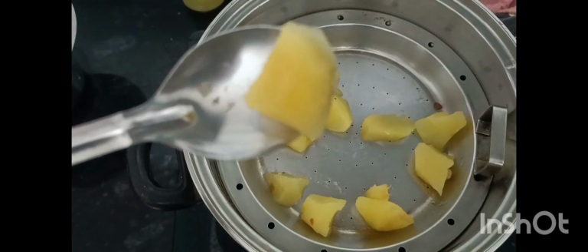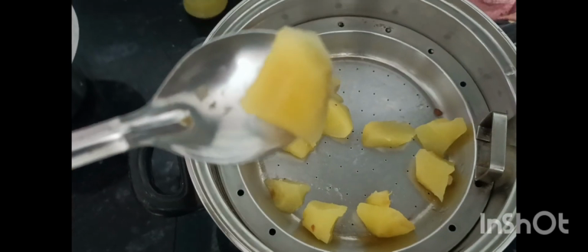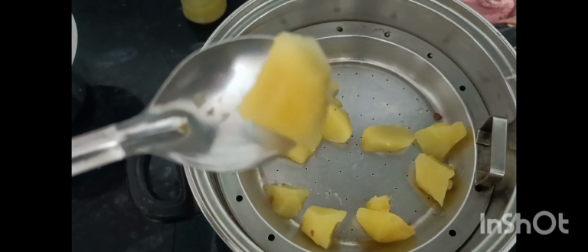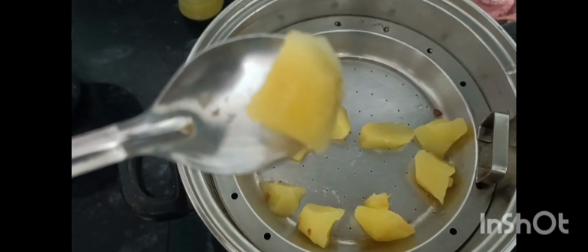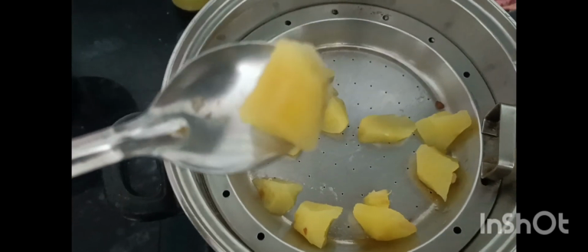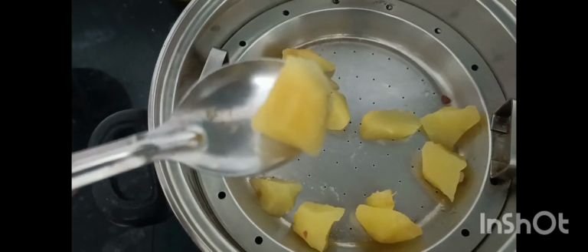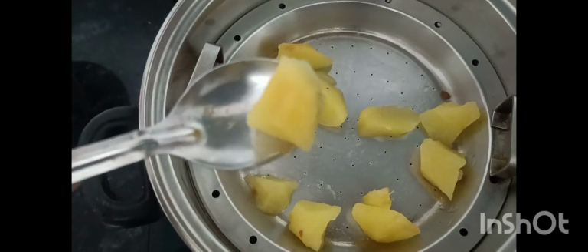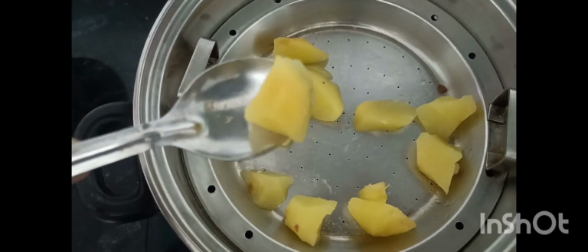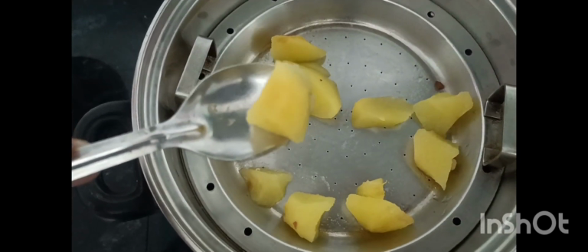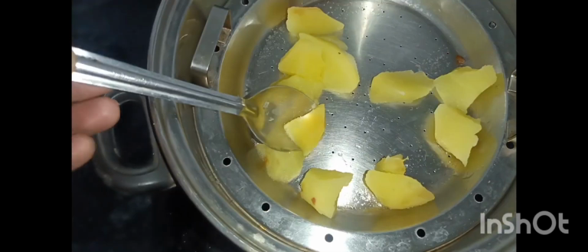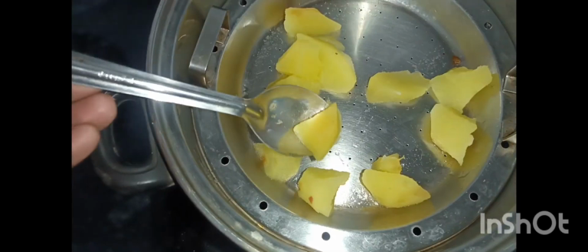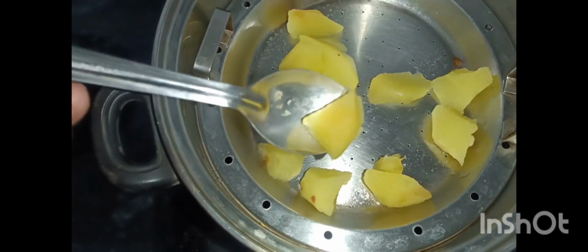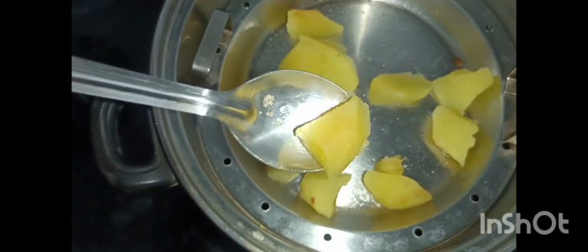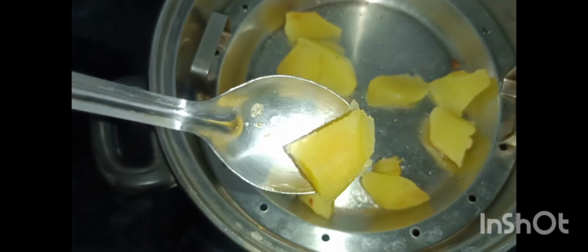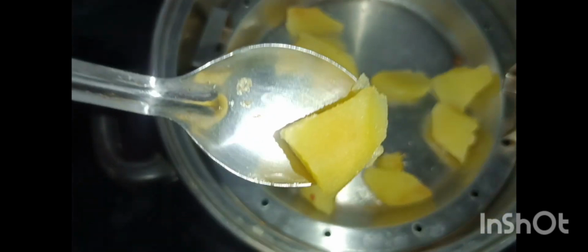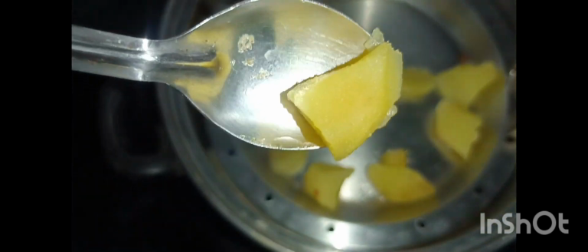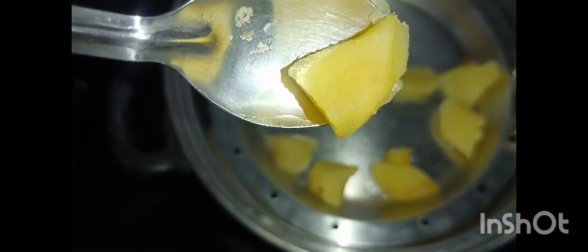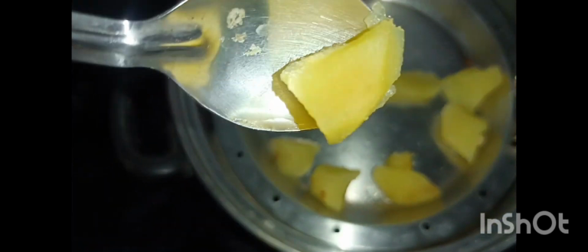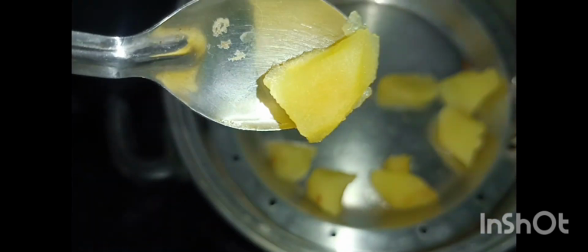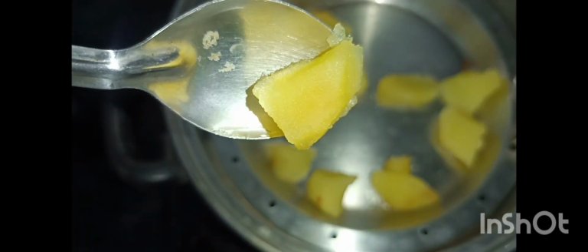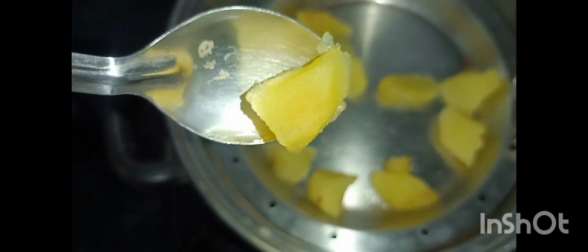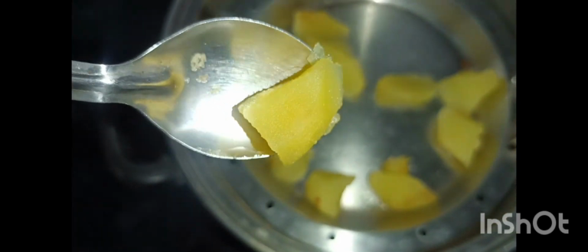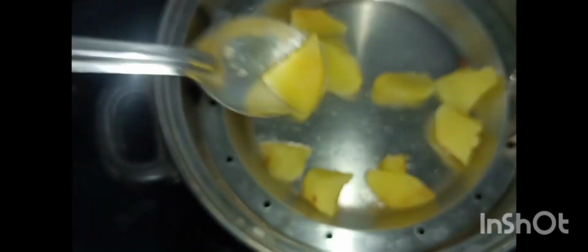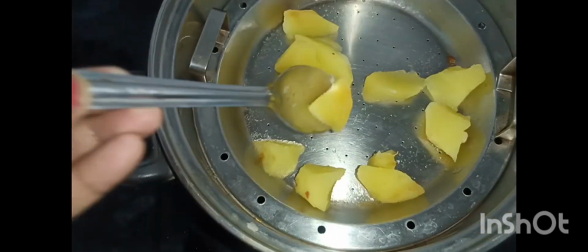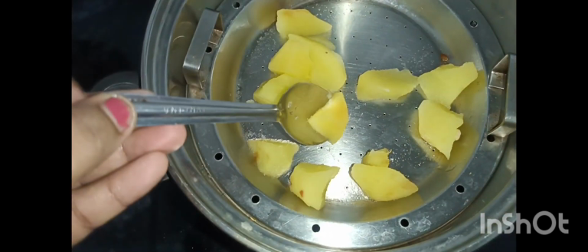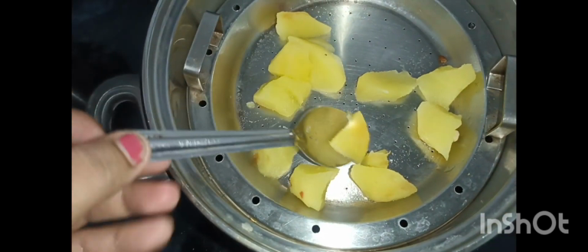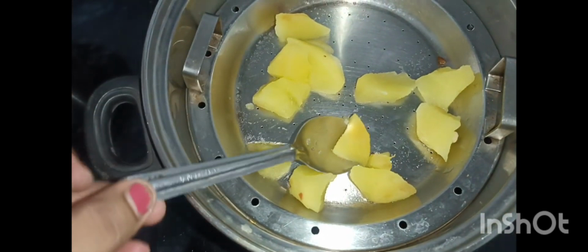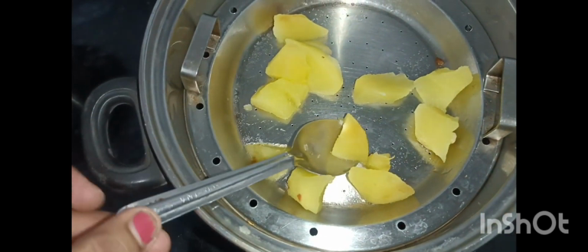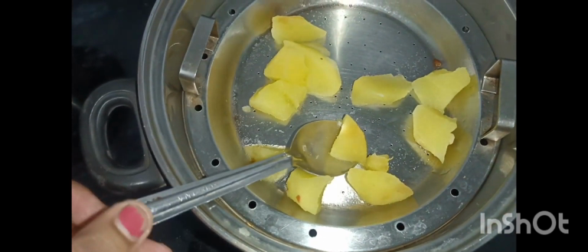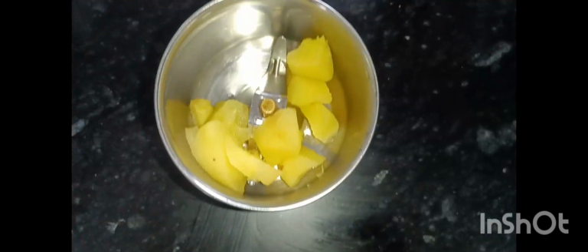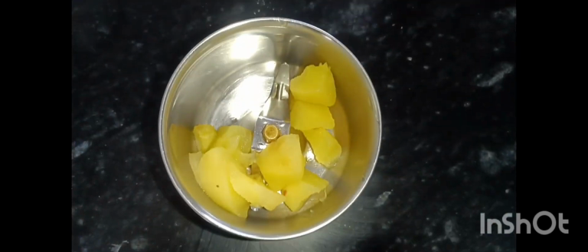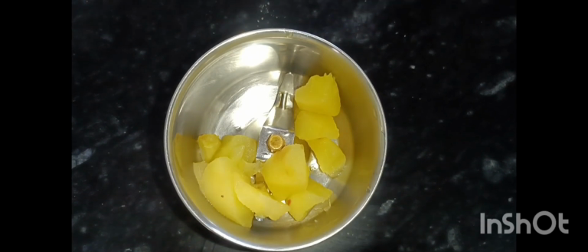Then add it in a mixy jar. Put it all in the mixy jar and blend it.